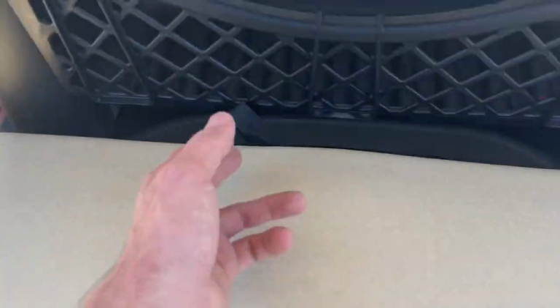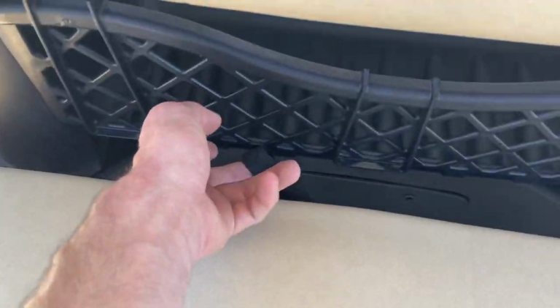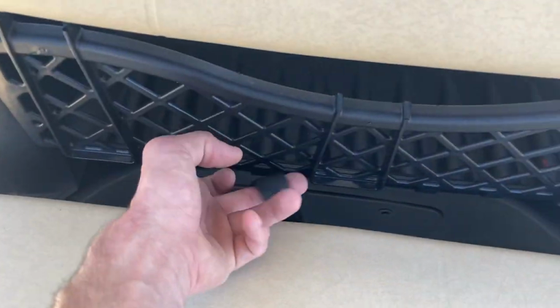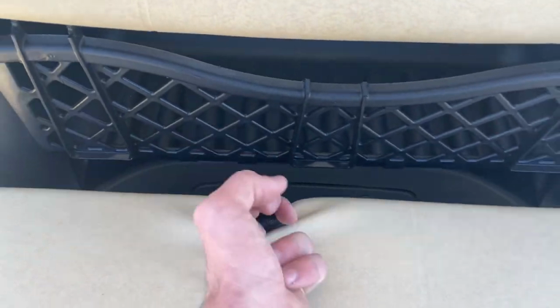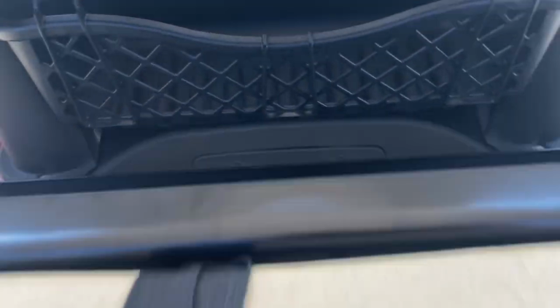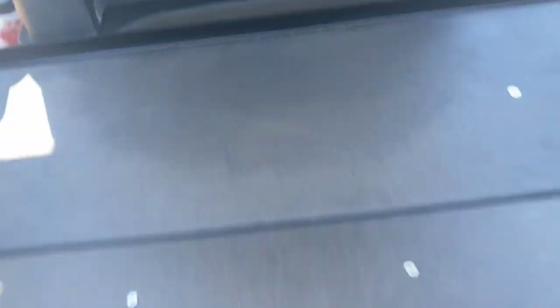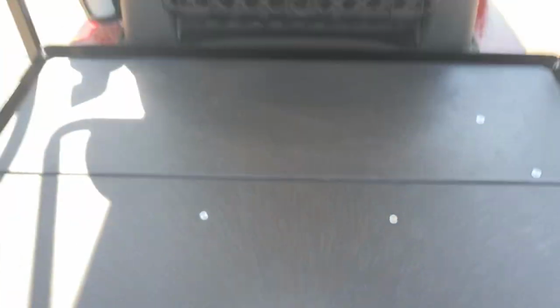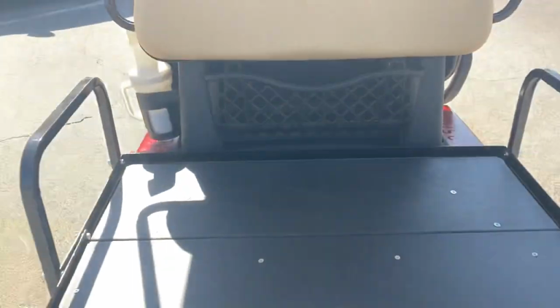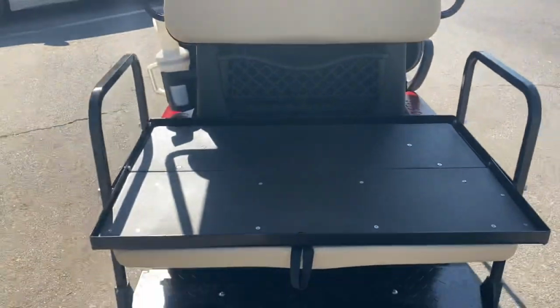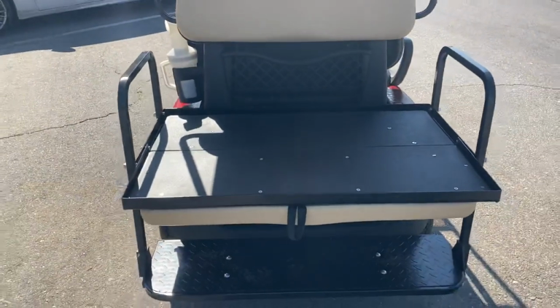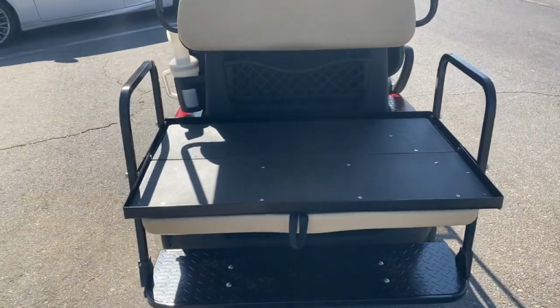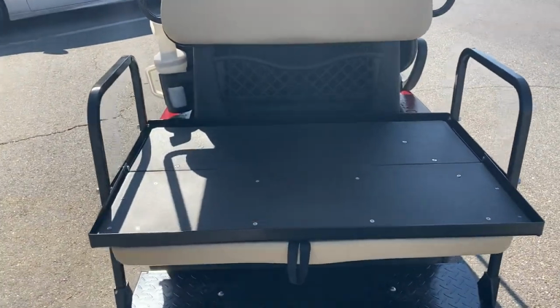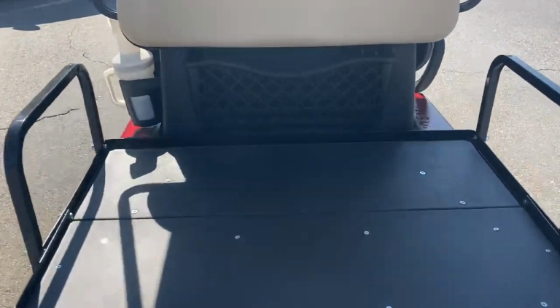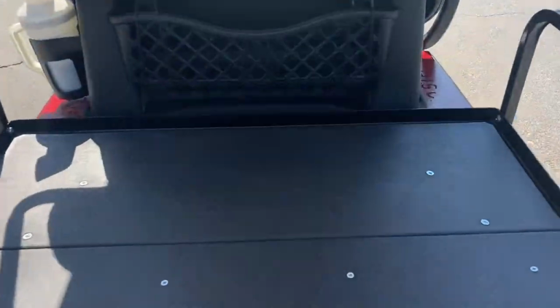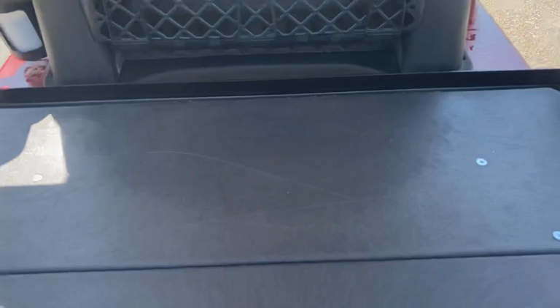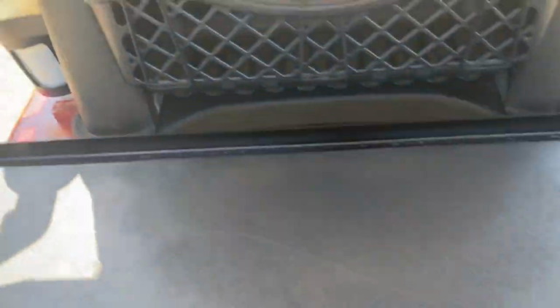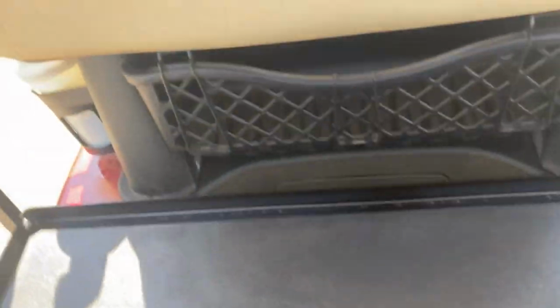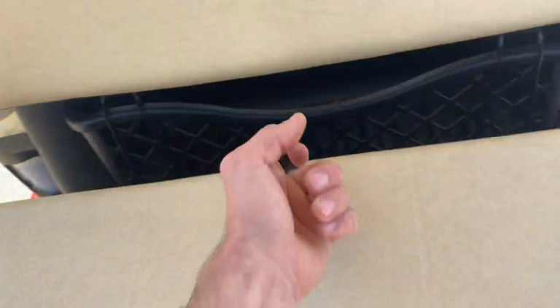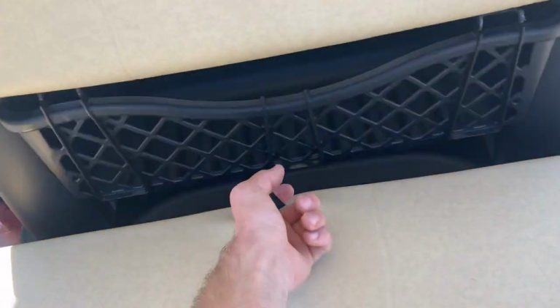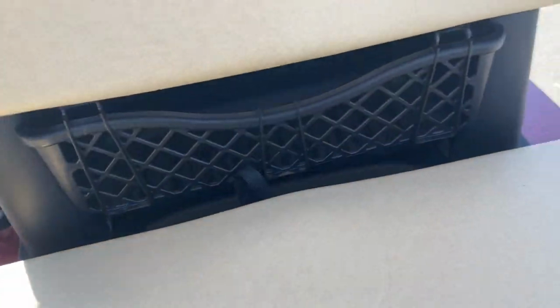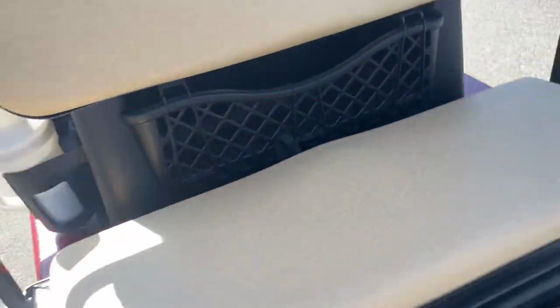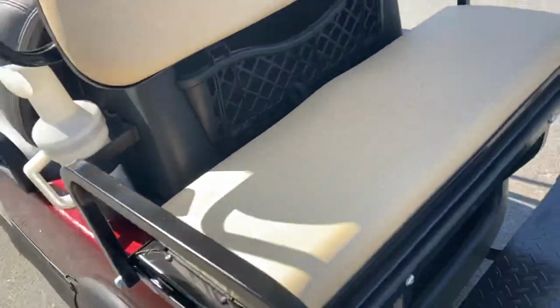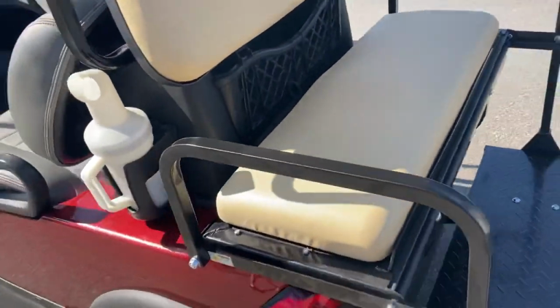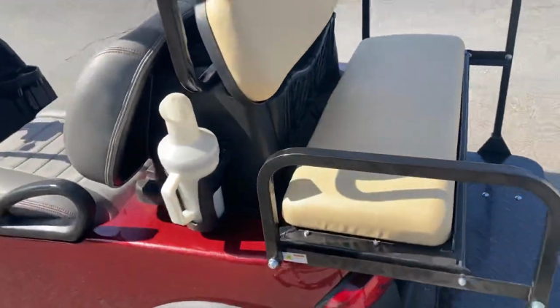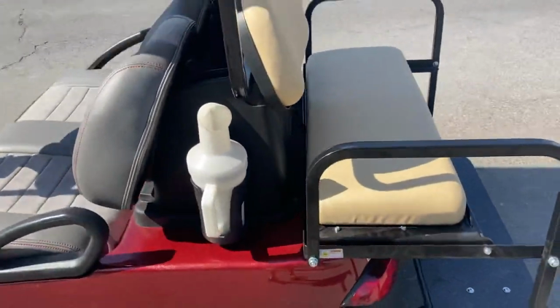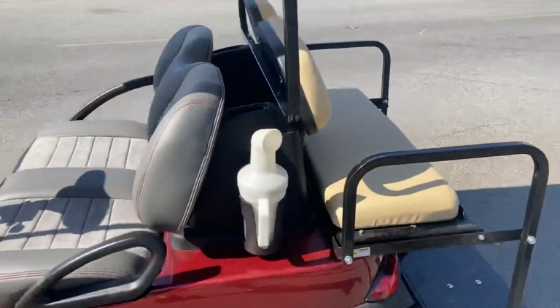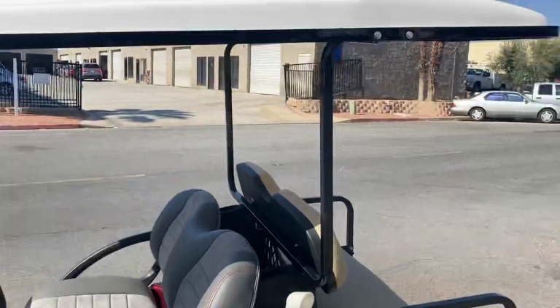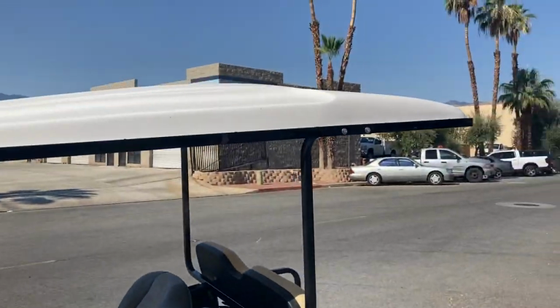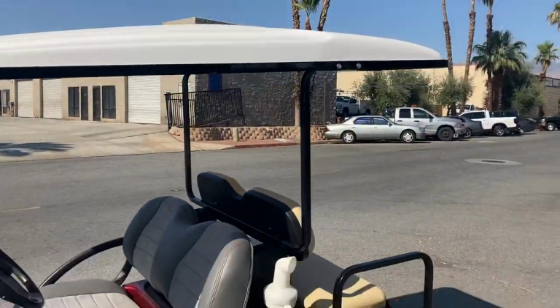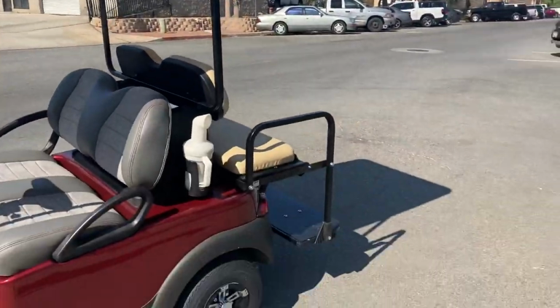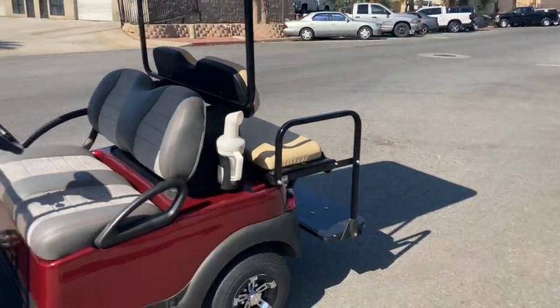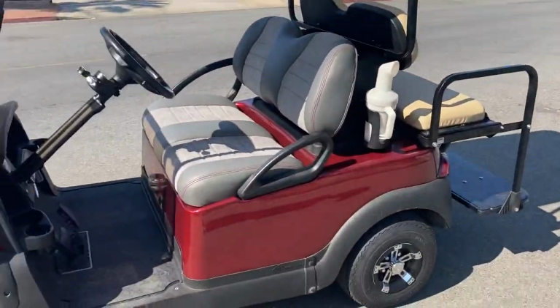So right here, you just pull this strap and it converts into a utility bed when you don't have four people. Flip it back in place. Sand and Seed Bottle — this has the extended top so it covers your rear passengers.